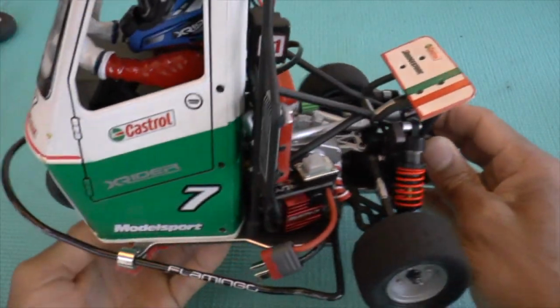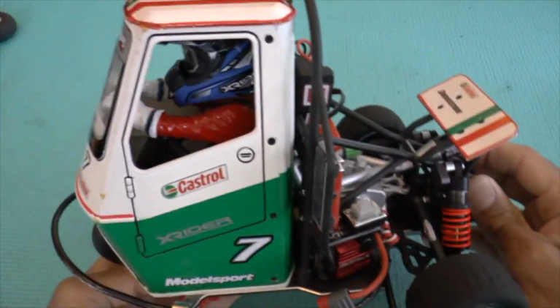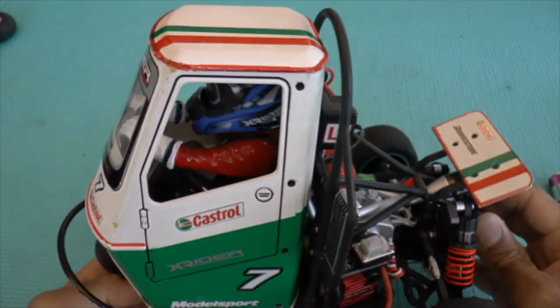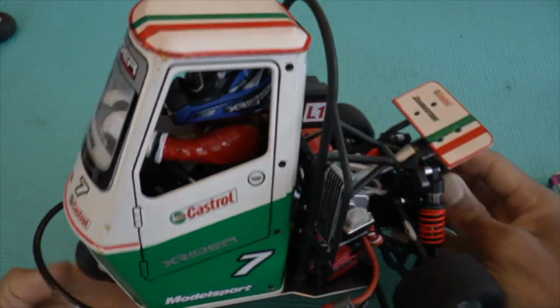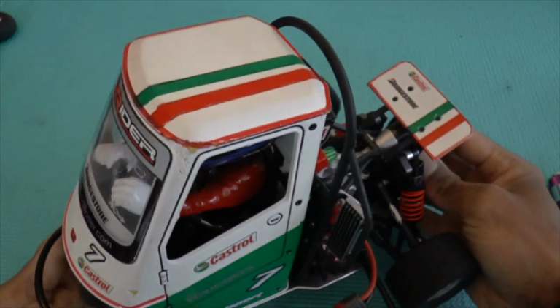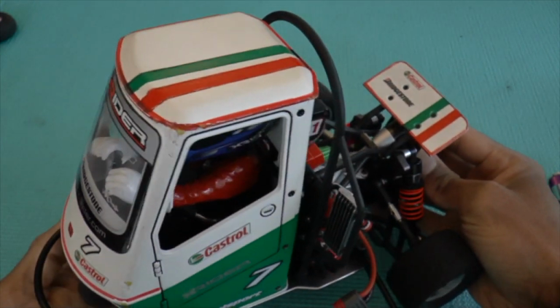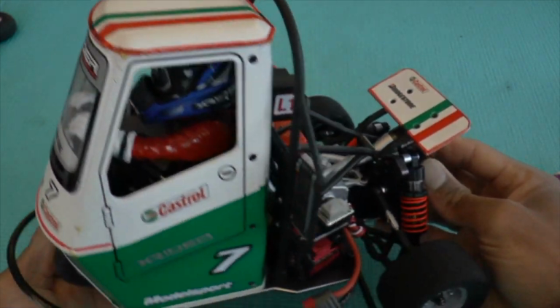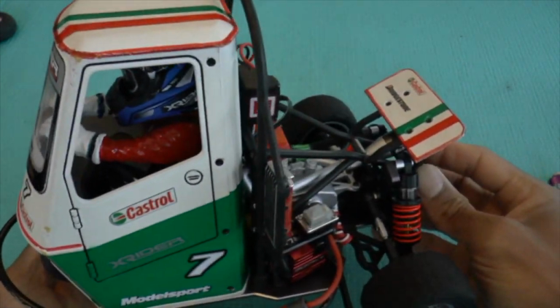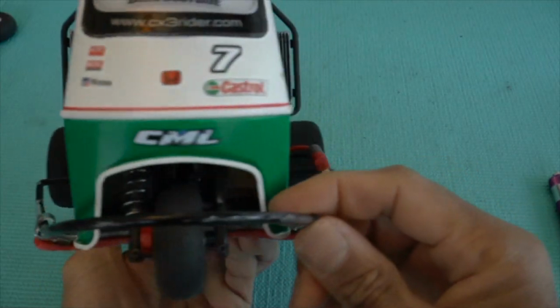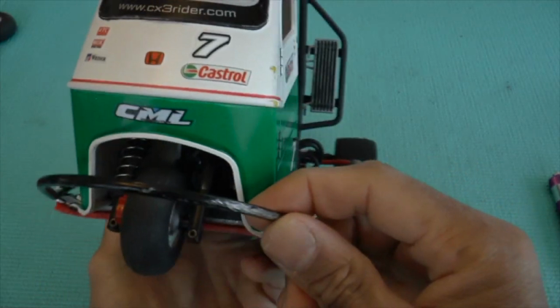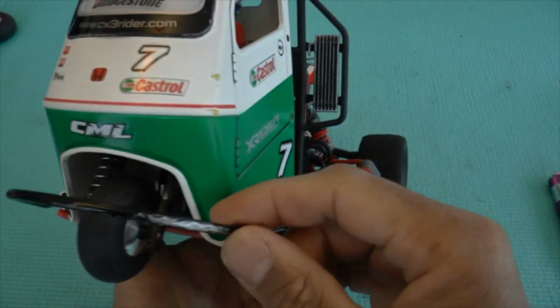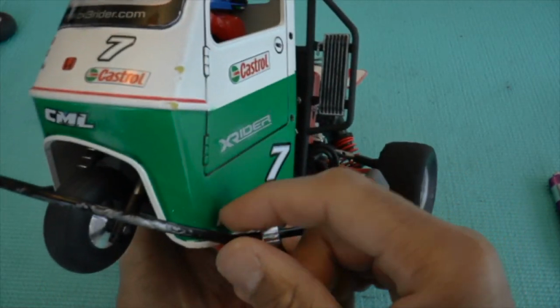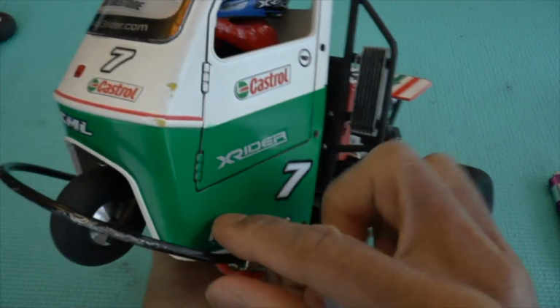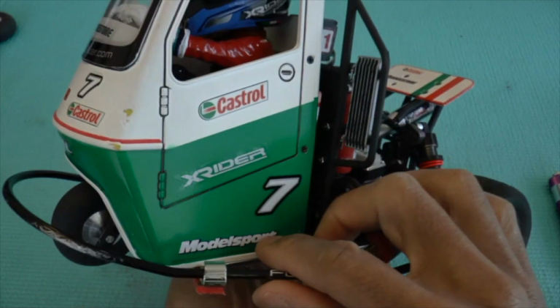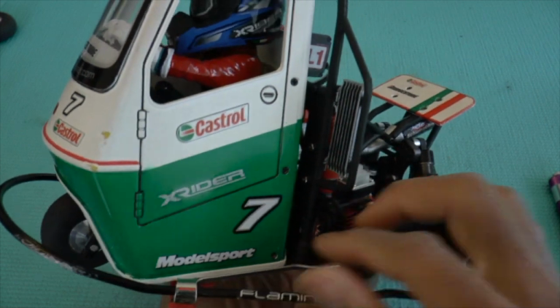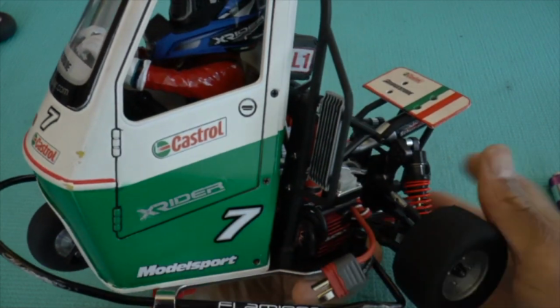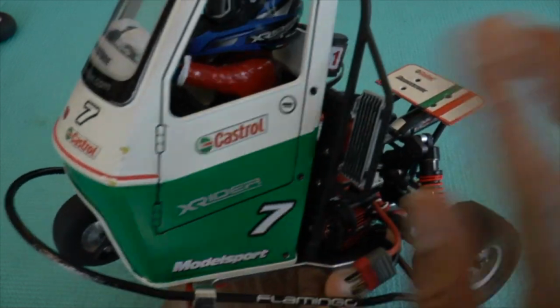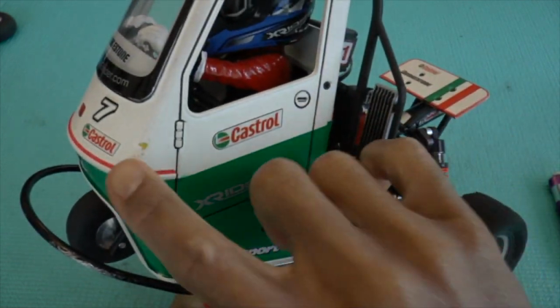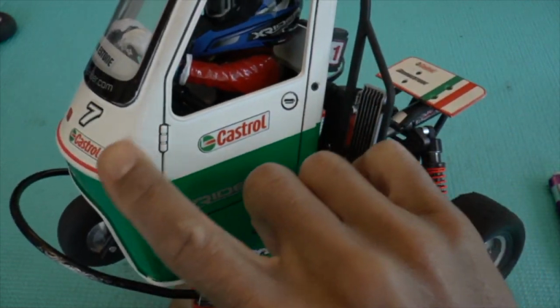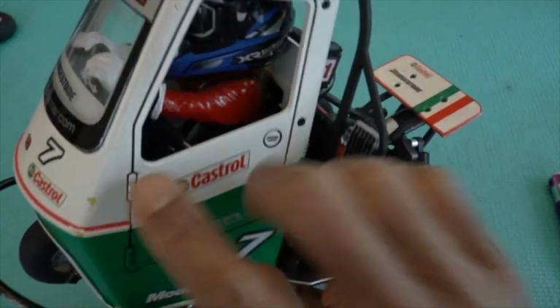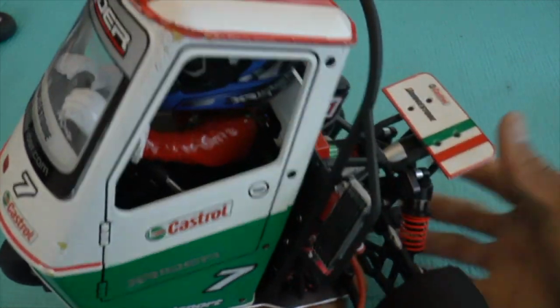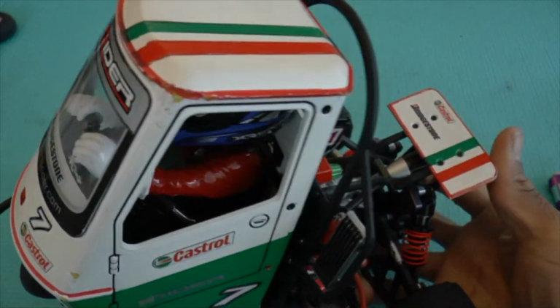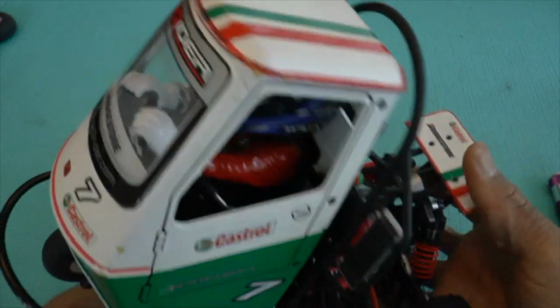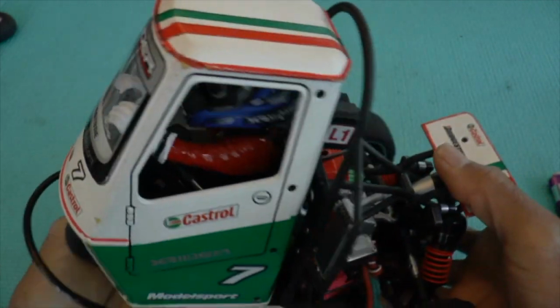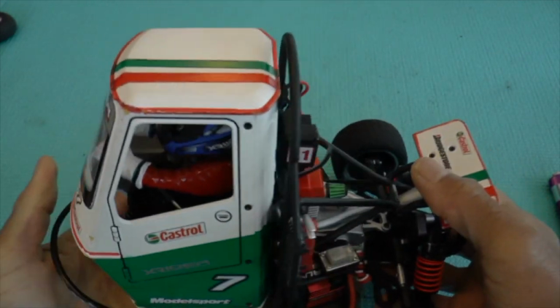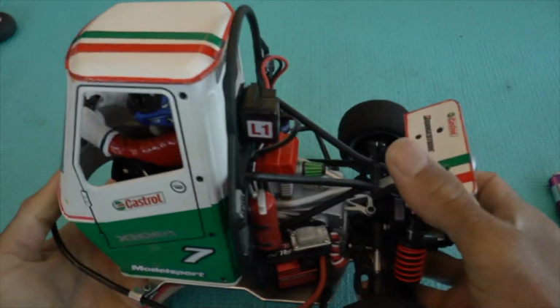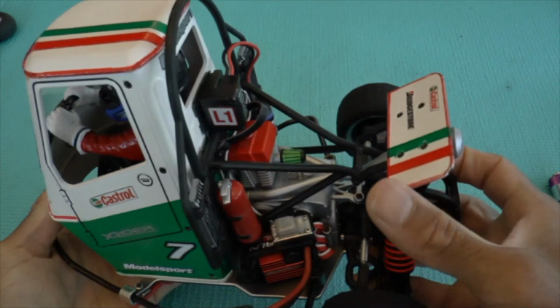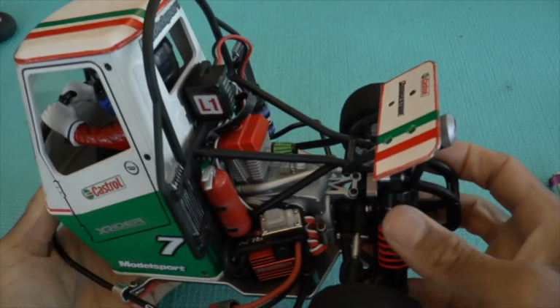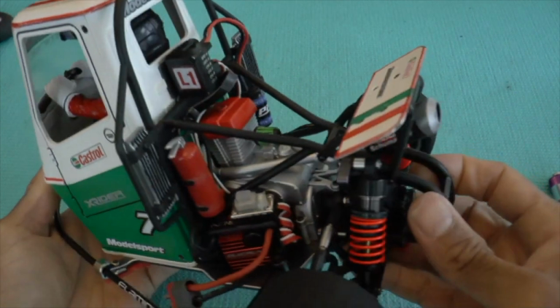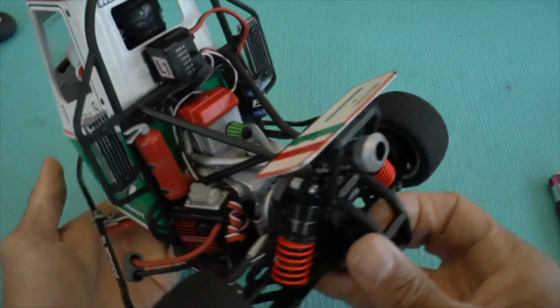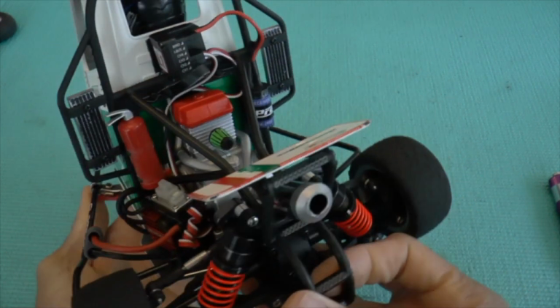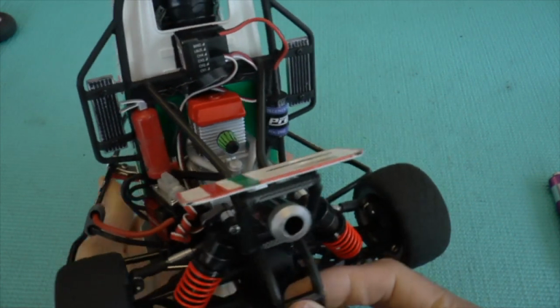I've painted my own scheme, as you can see. You can see the chips and all that wear from use. And yeah, it's really fun driving.